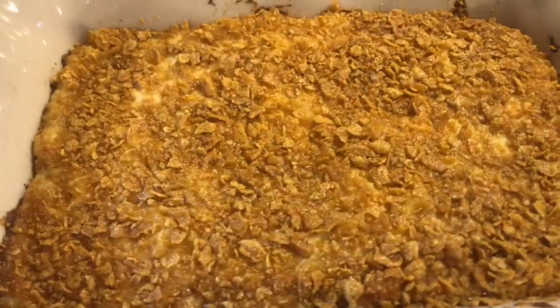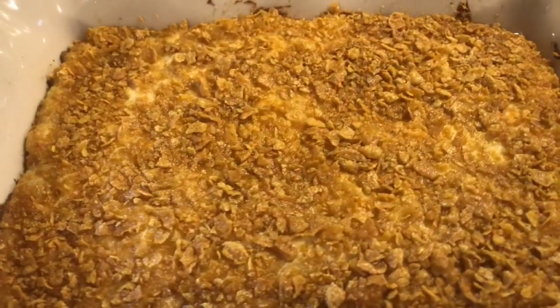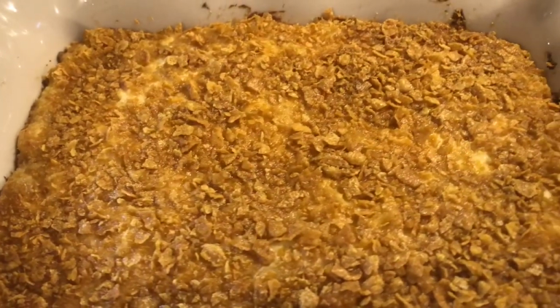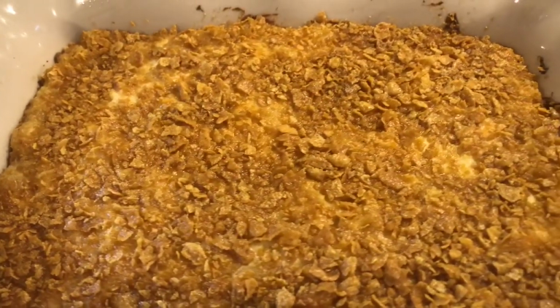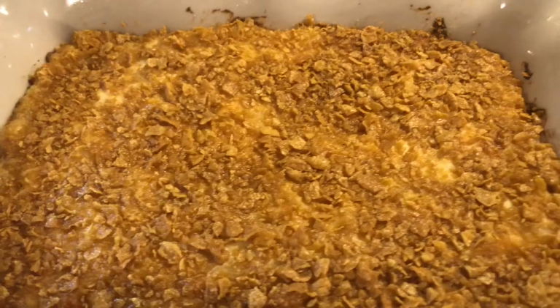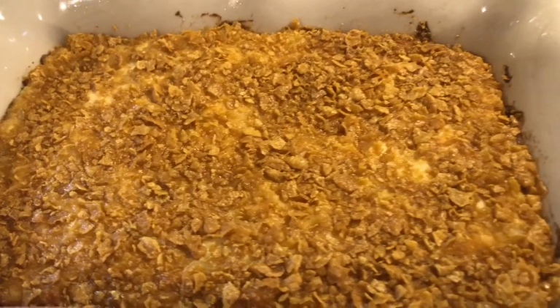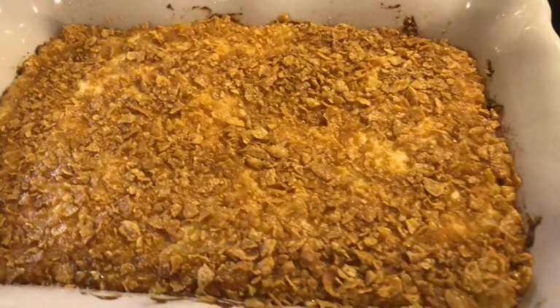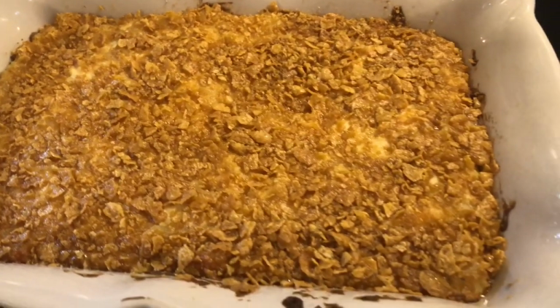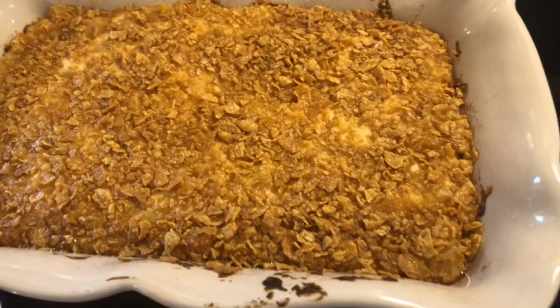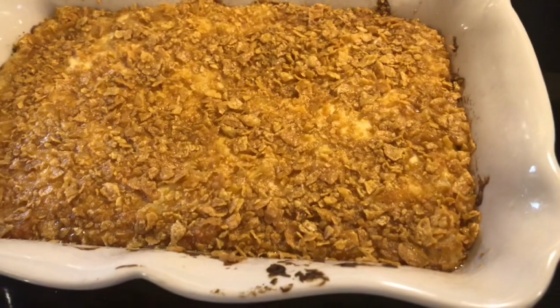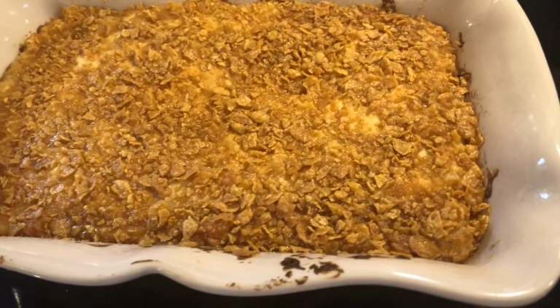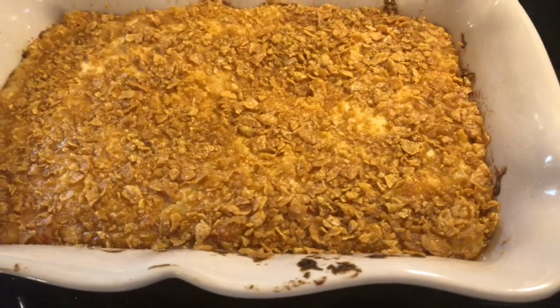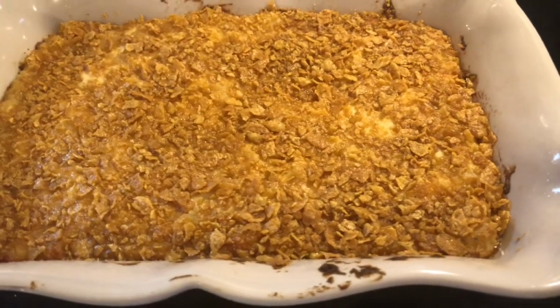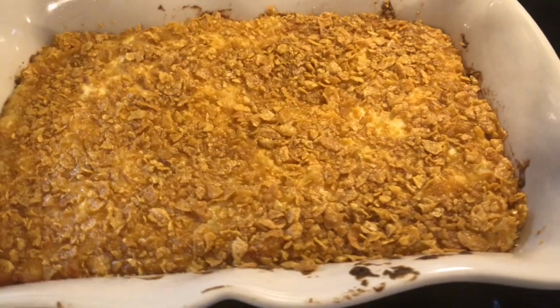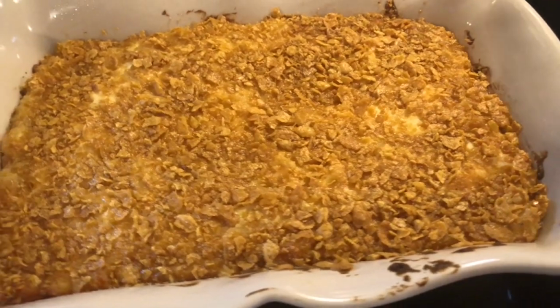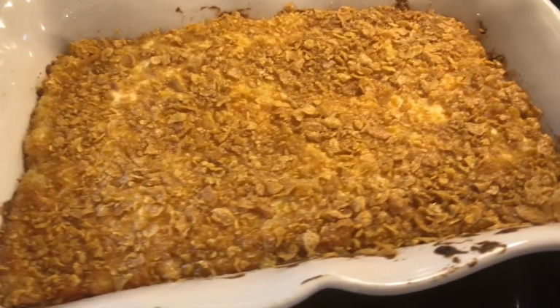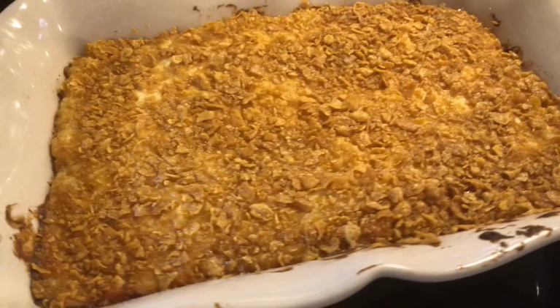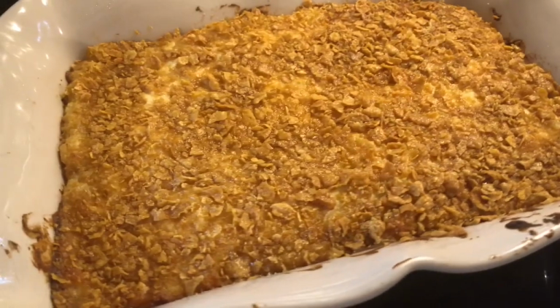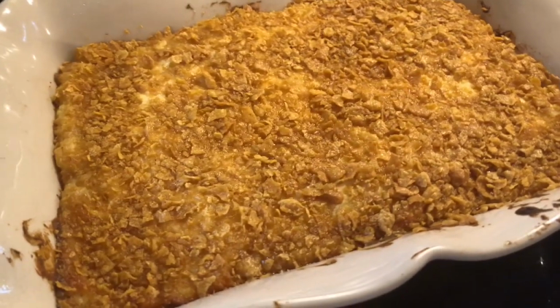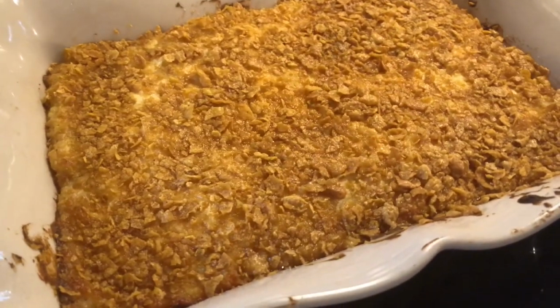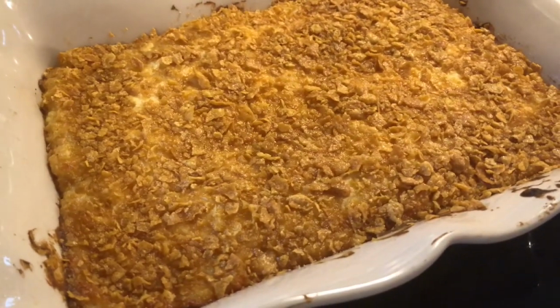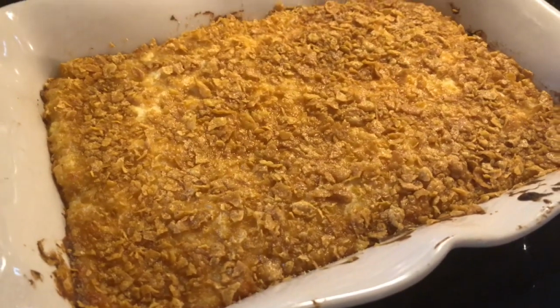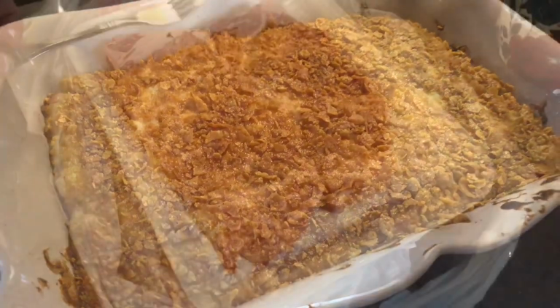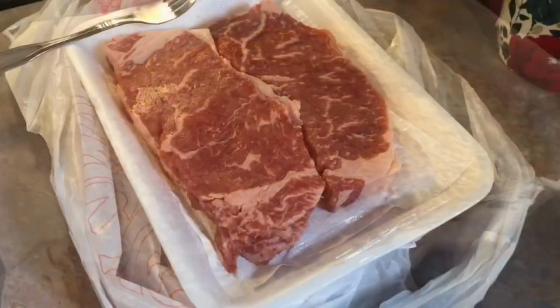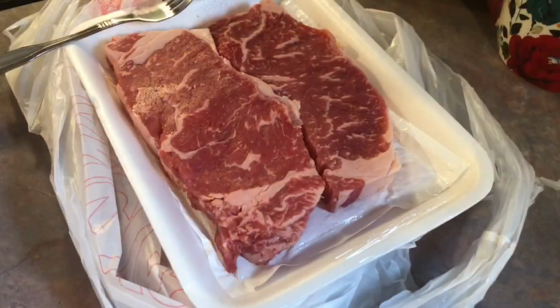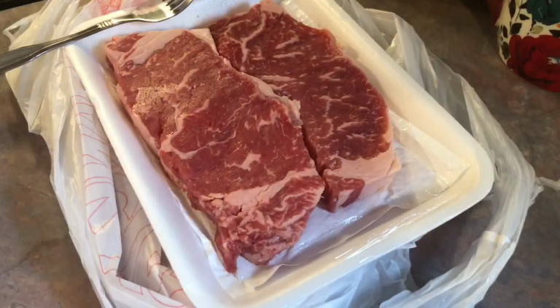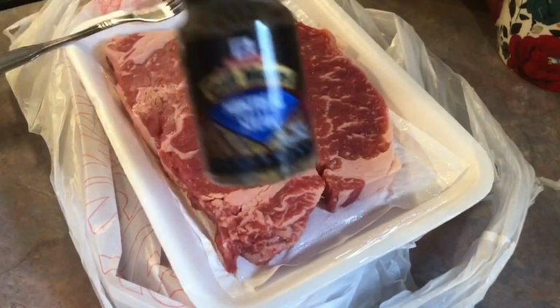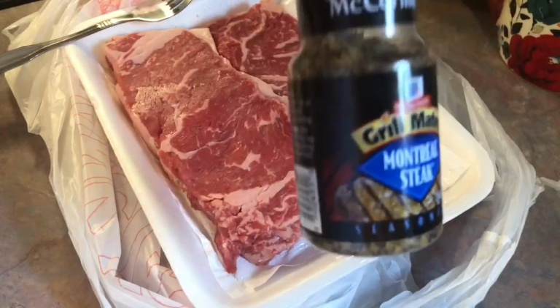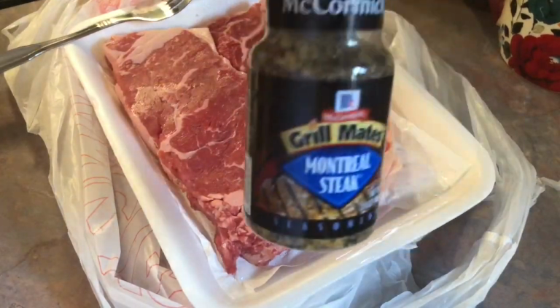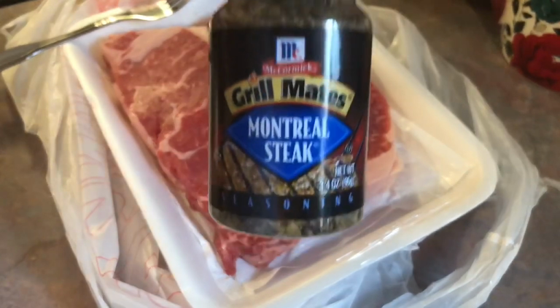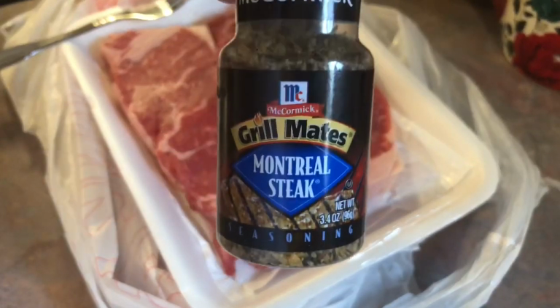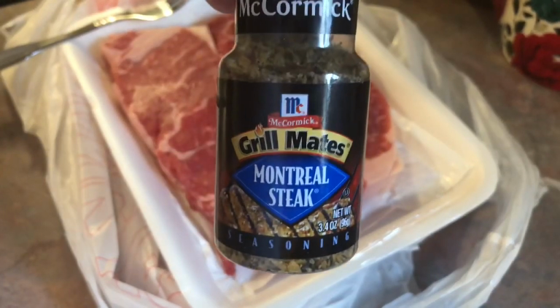These were delicious — I've been wanting to make this recipe for a really long time, so I picked a special occasion to do it on. The only thing I would do differently next time is add some garlic powder. So now for the steaks, I started off with some New York strips and I'm going to be seasoning both sides with McCormick Montreal steak seasoning.